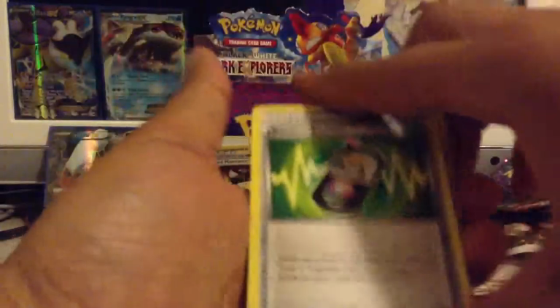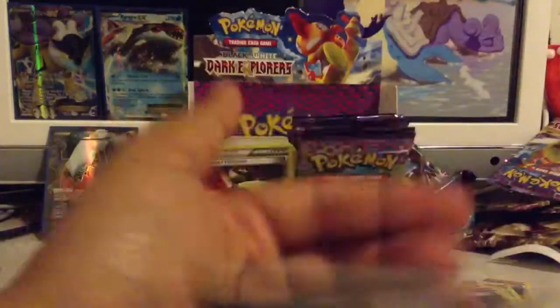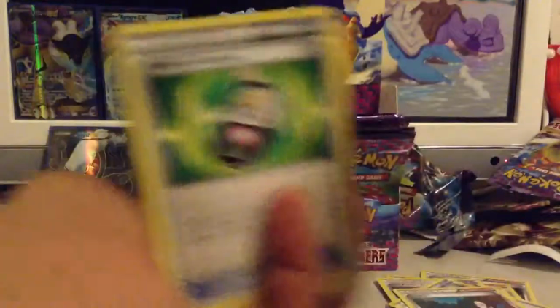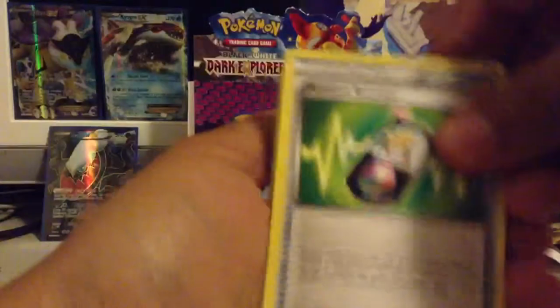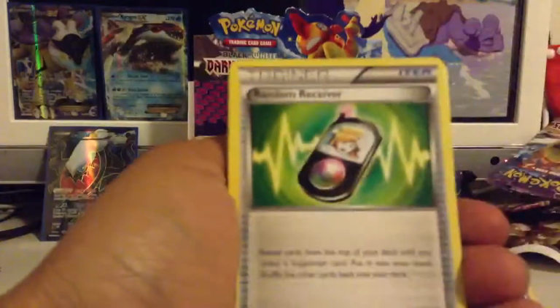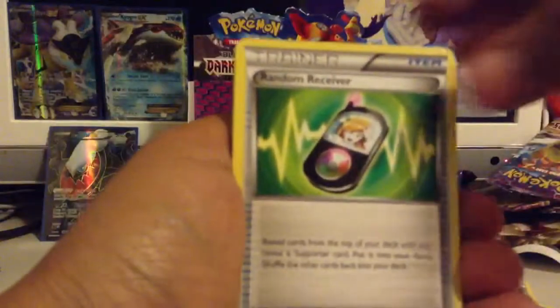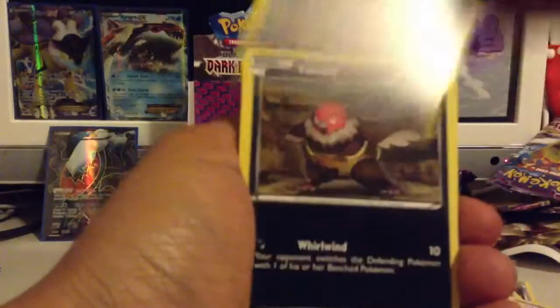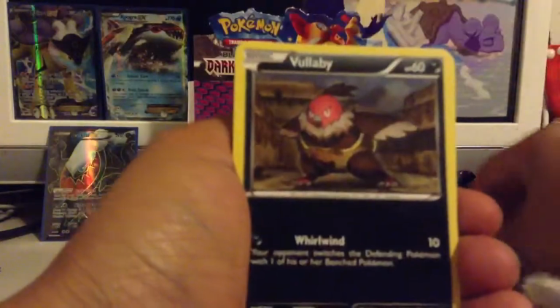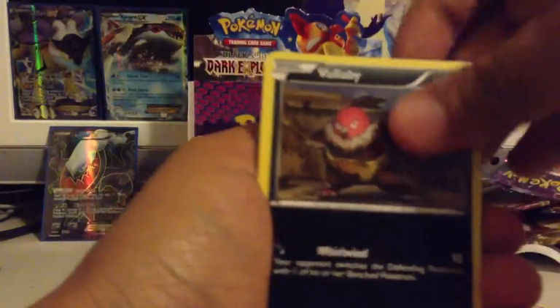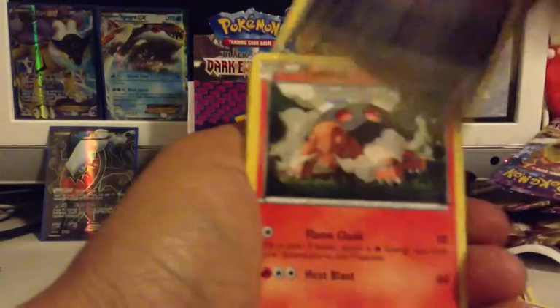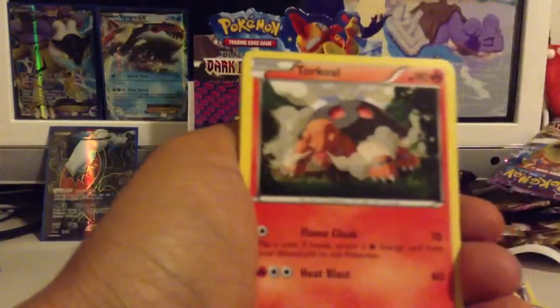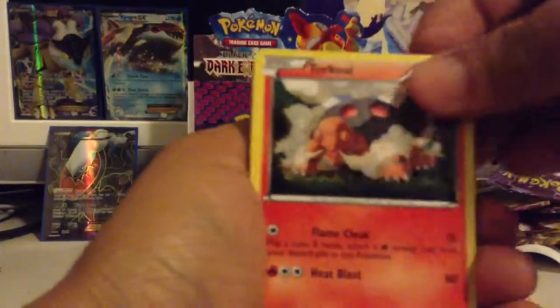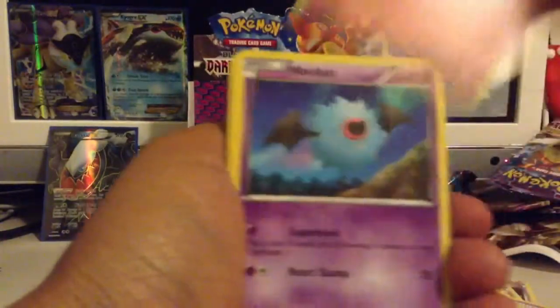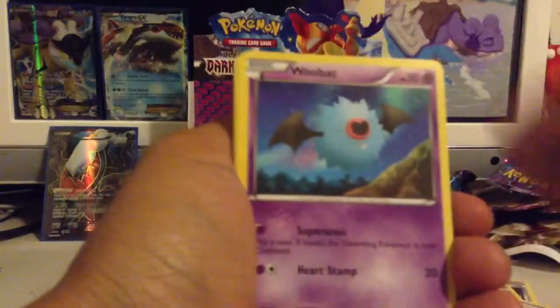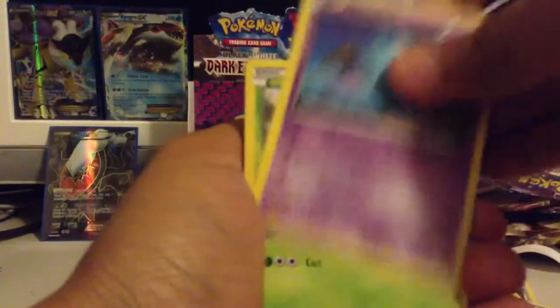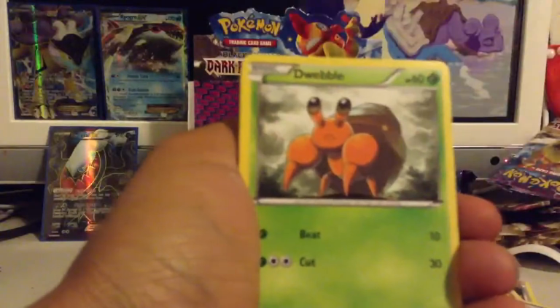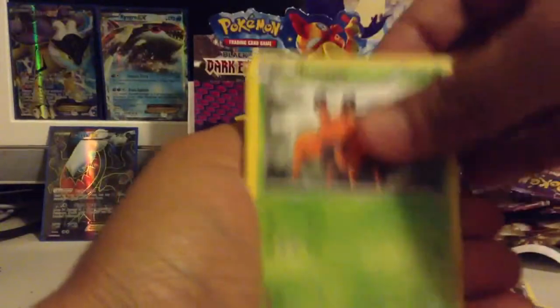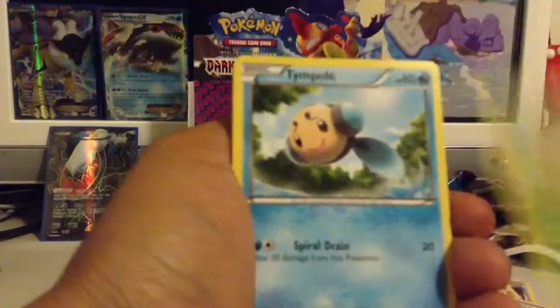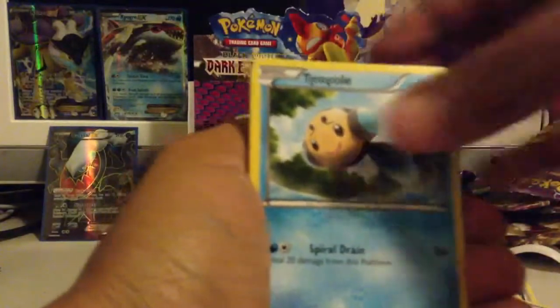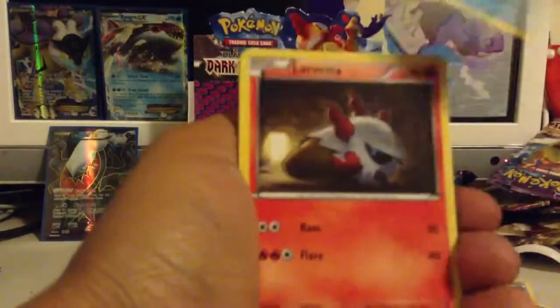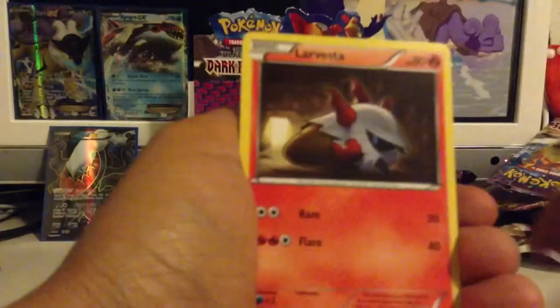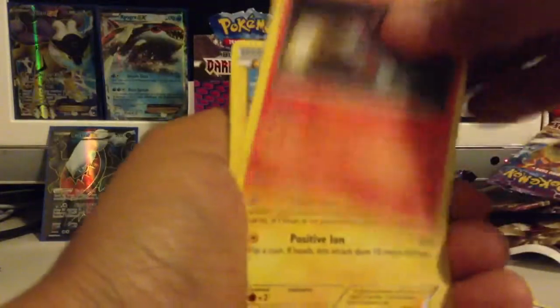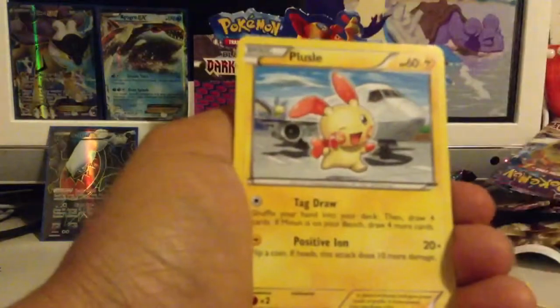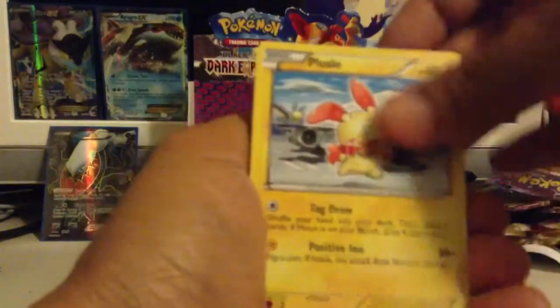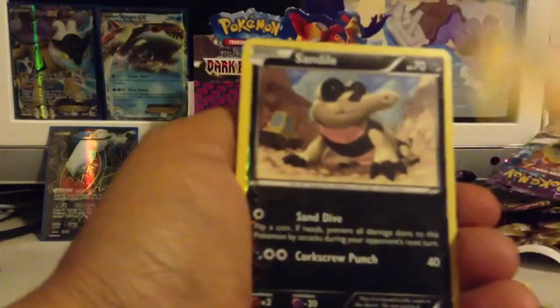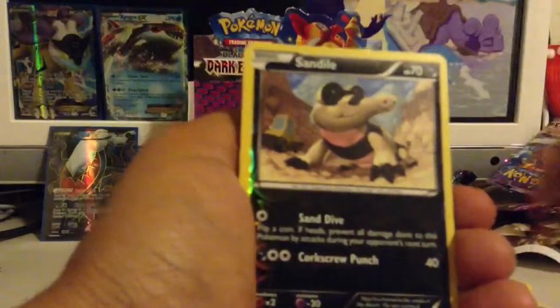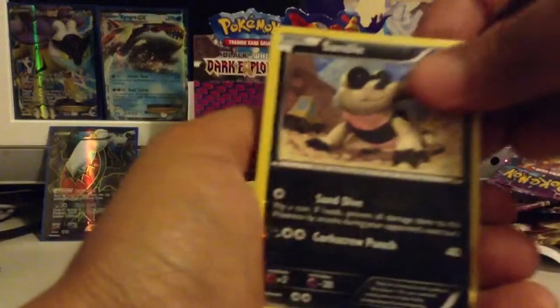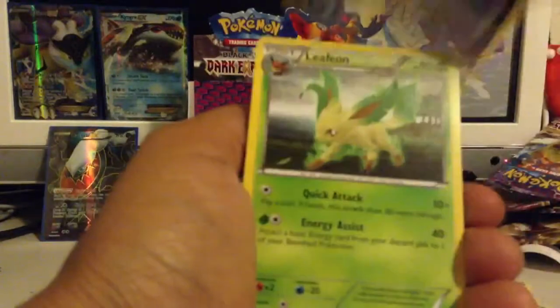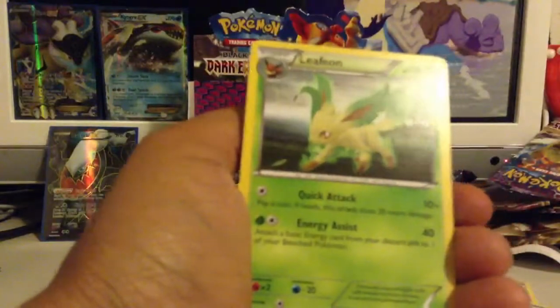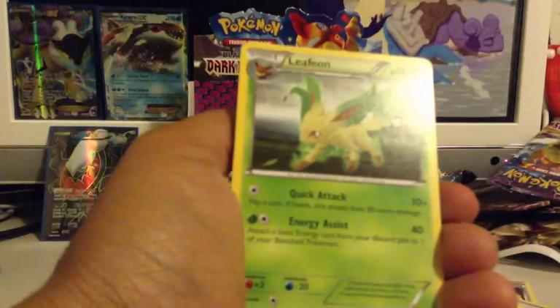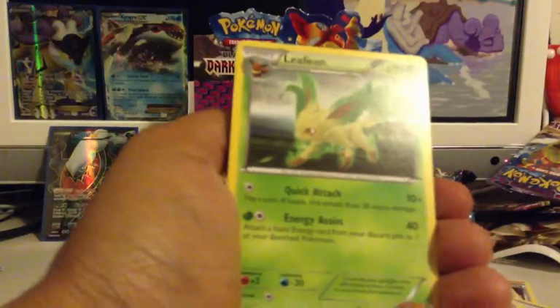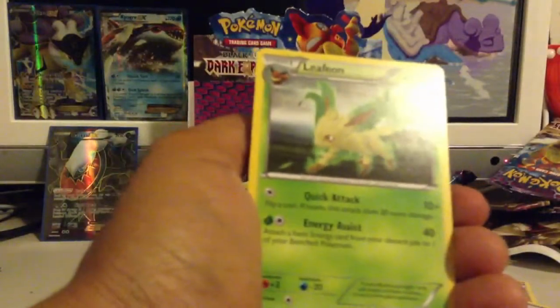Next pack: starting off with a Random Receiver, Vullaby, Torkoal, Wubat, Dwebble, Temple, Larvesta, Plusle. Sandile Reverse, and a Leafeon Rare.